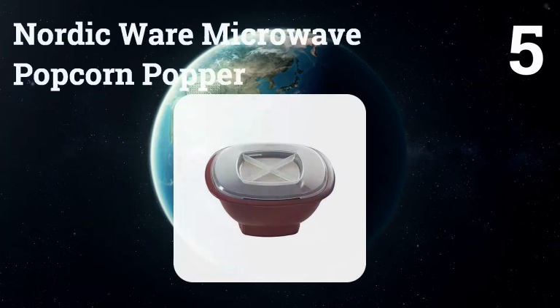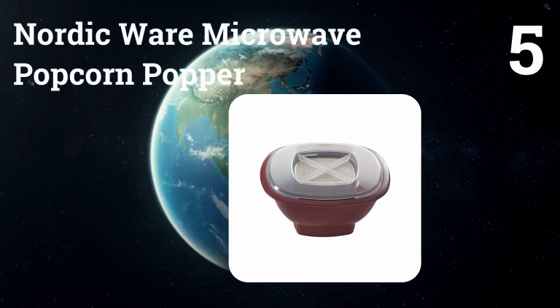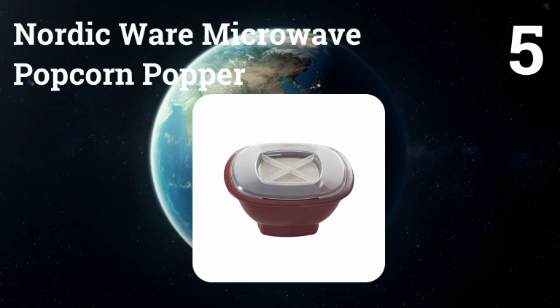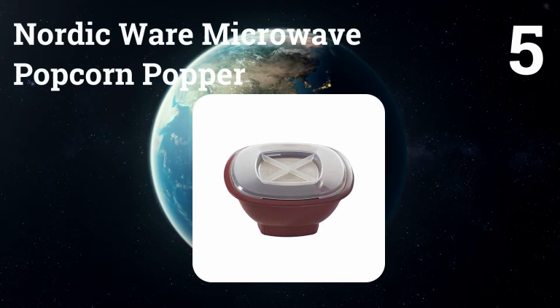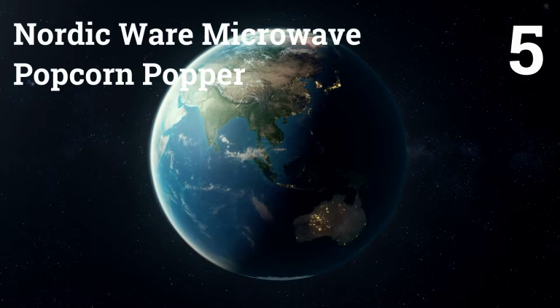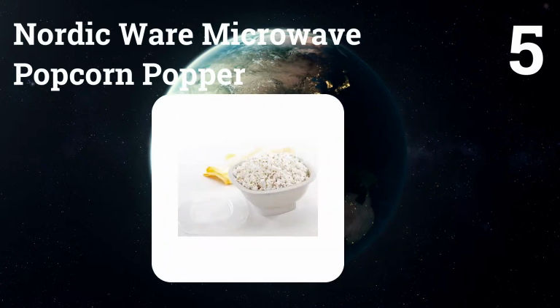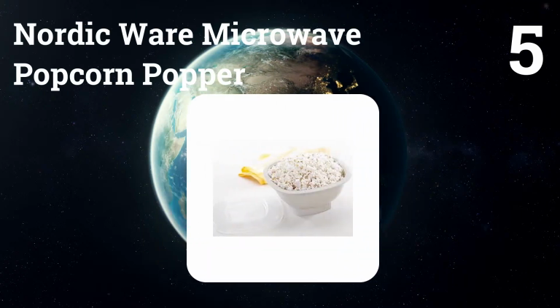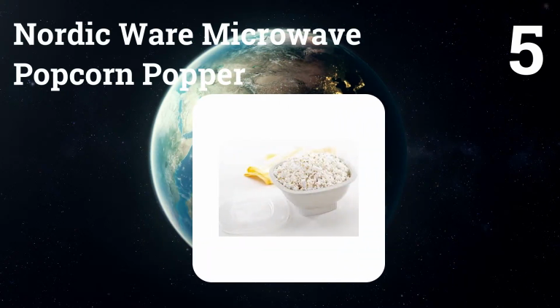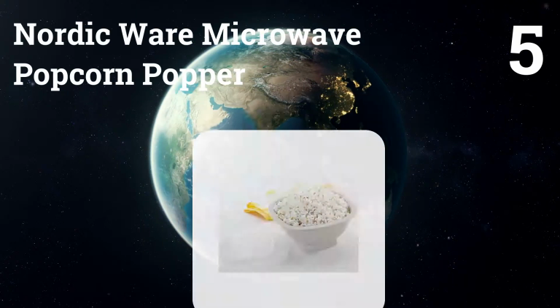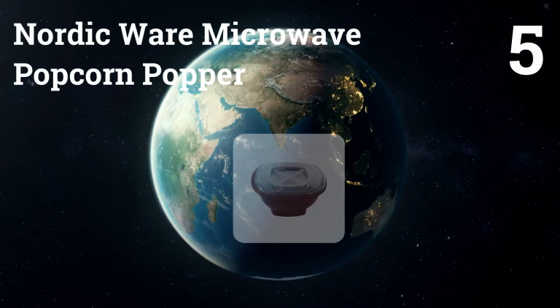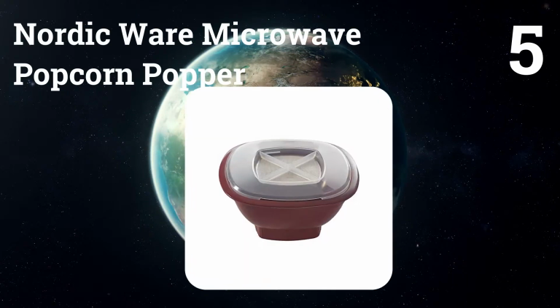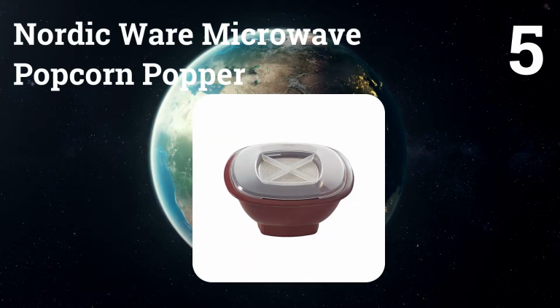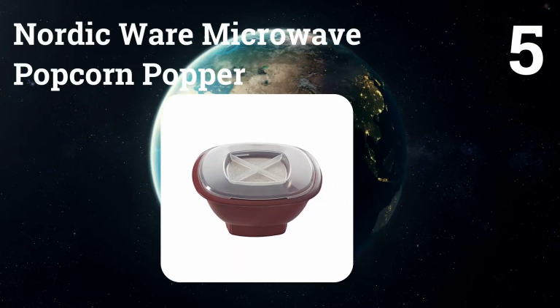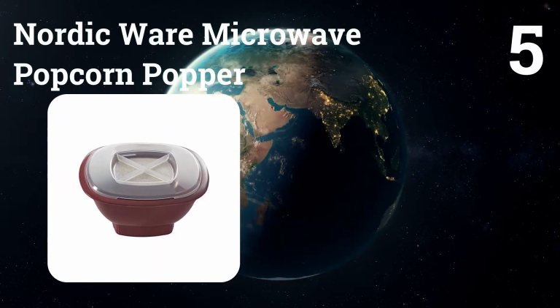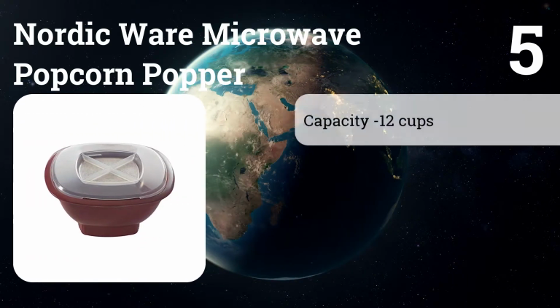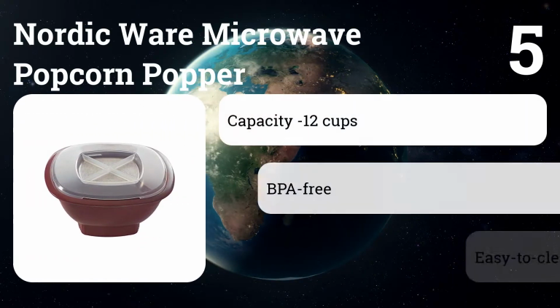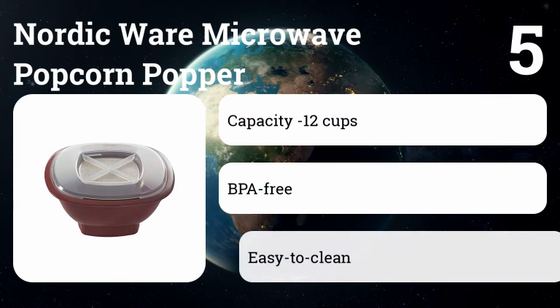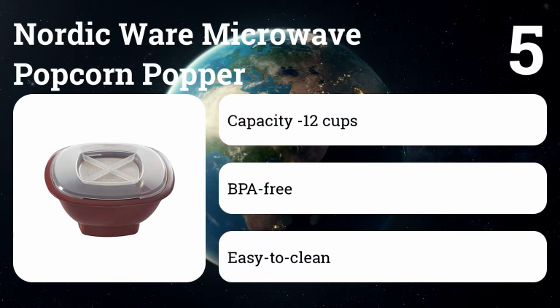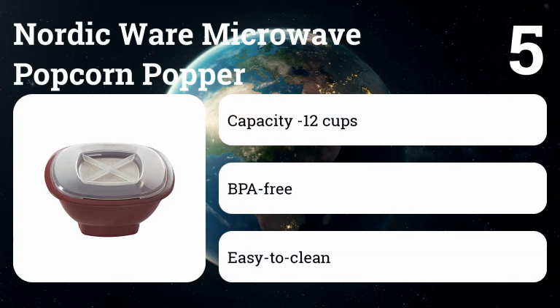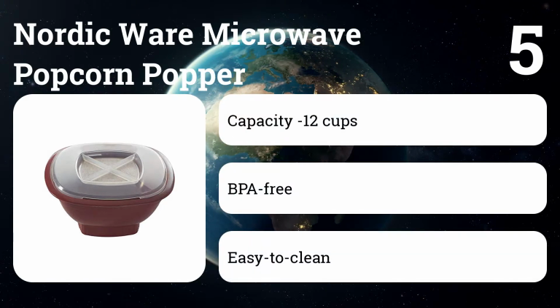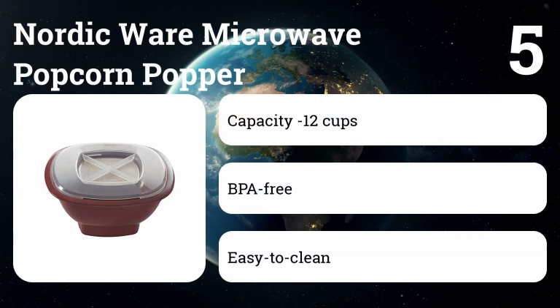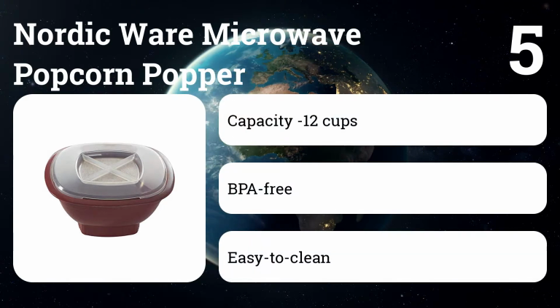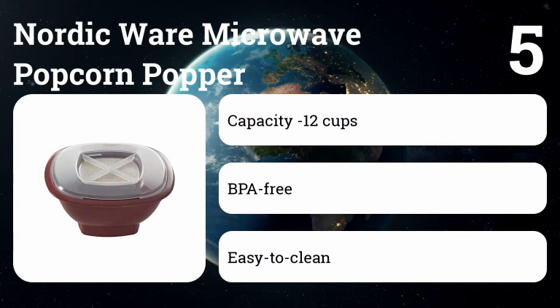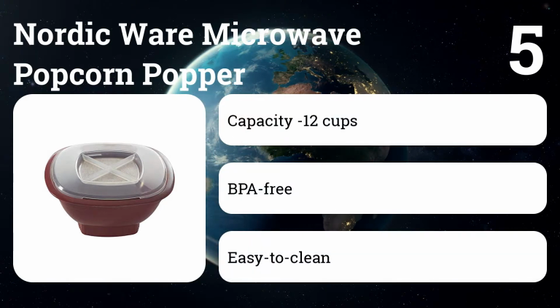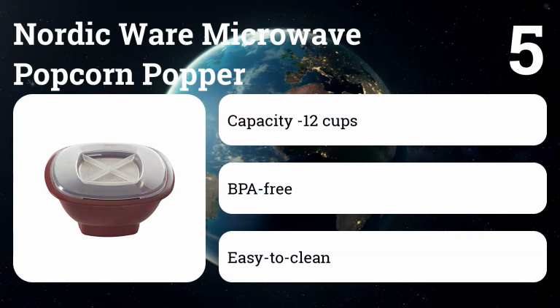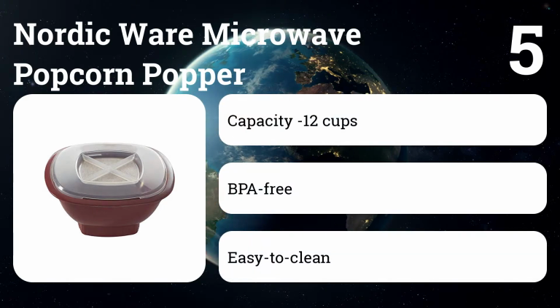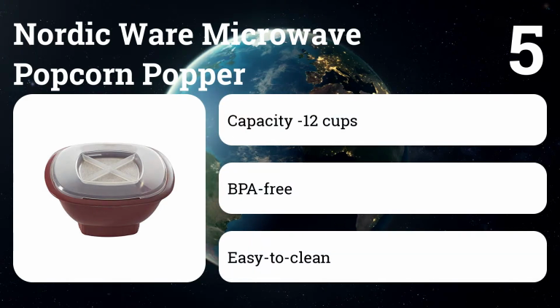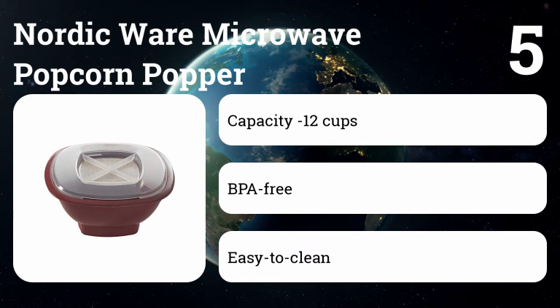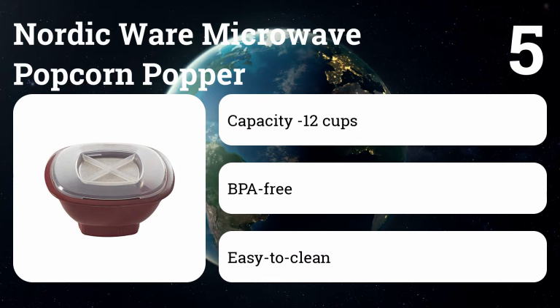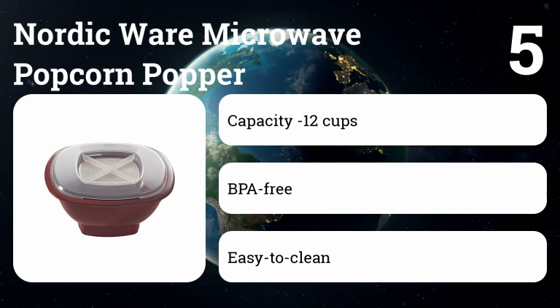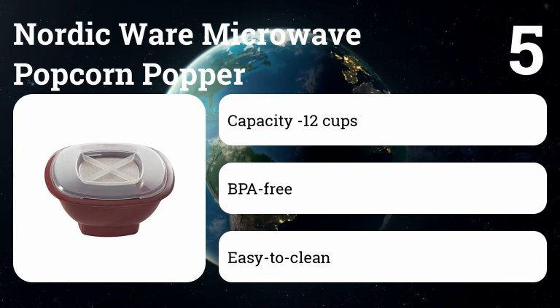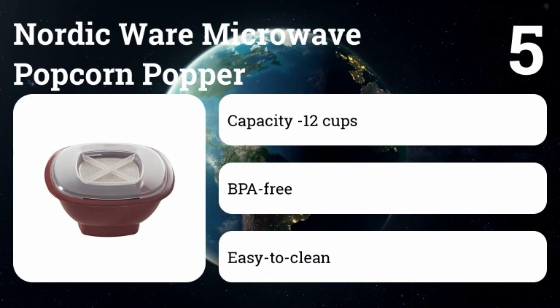Number five: Nordic Ware Microwave Popcorn Popper. No oil is required, so your snack stays healthy. The simple microwave popcorn popper lacks the convenient collapsible design that the Leakway boasts, and some complain that the bowl is piping hot when it's first removed from the microwave.